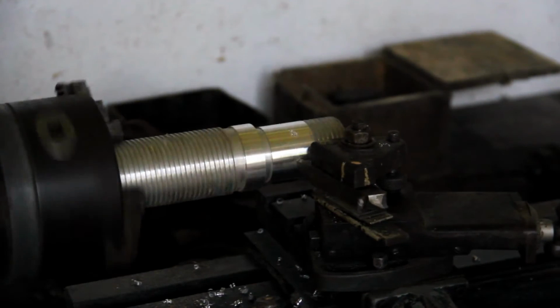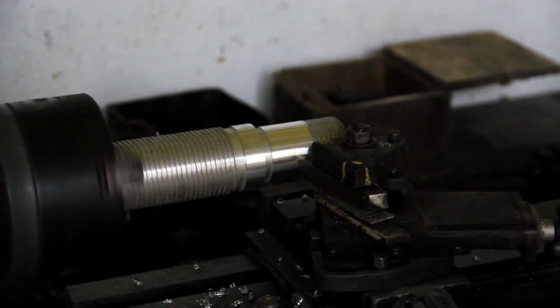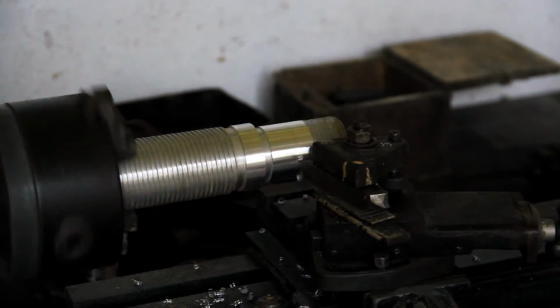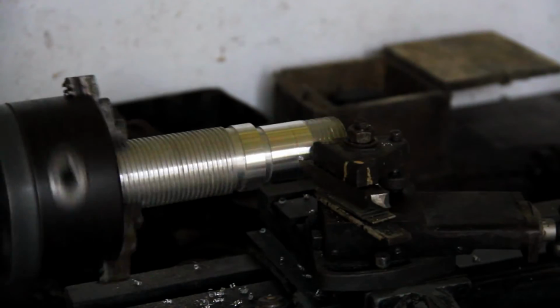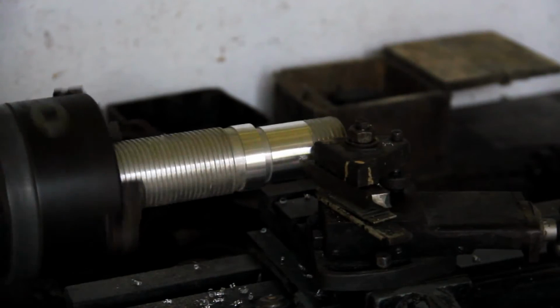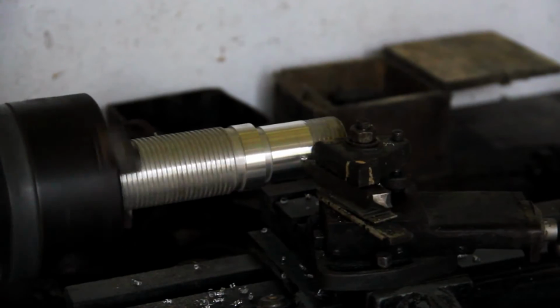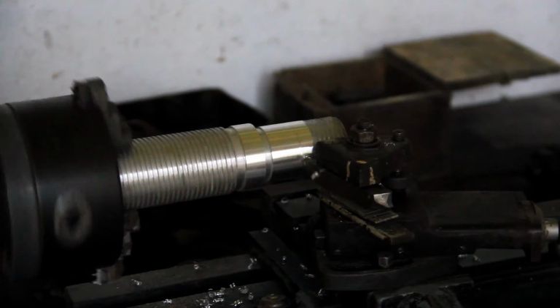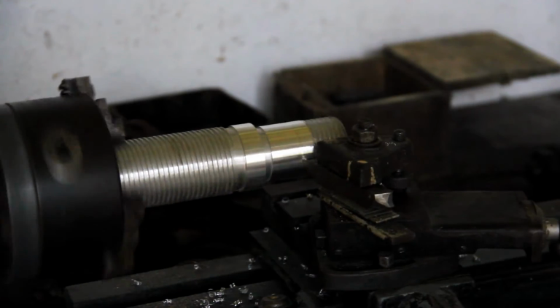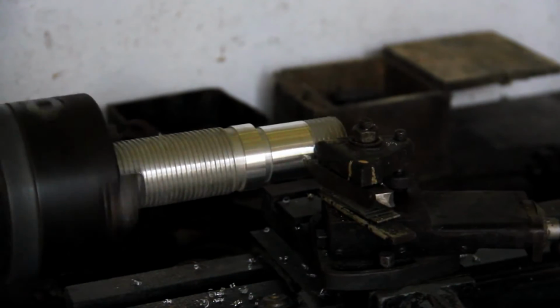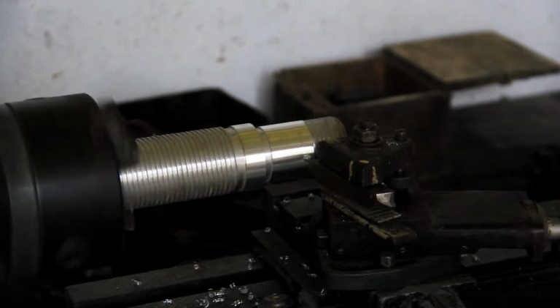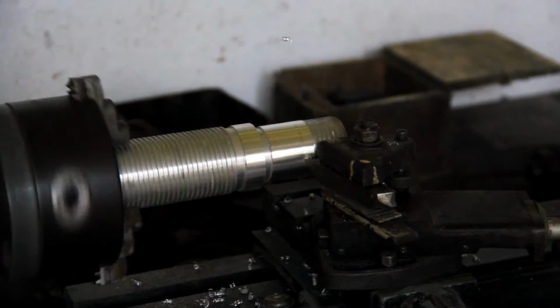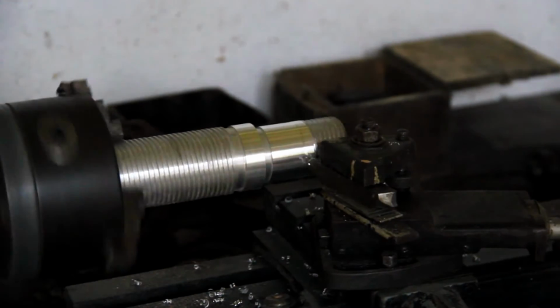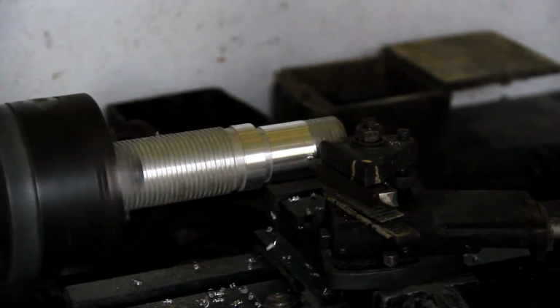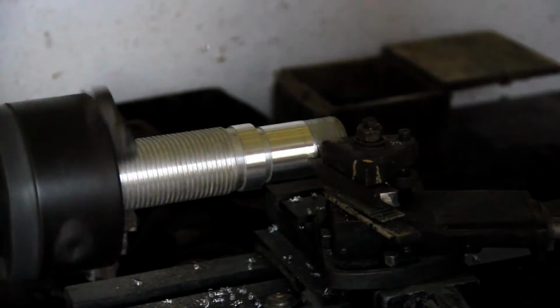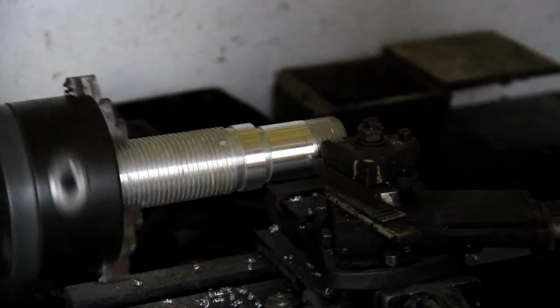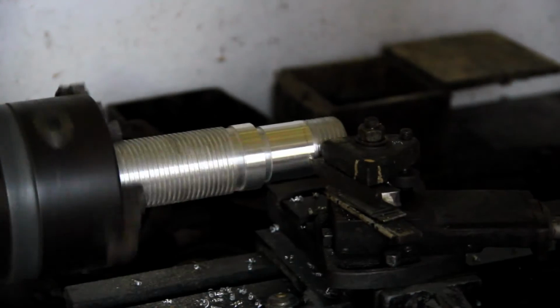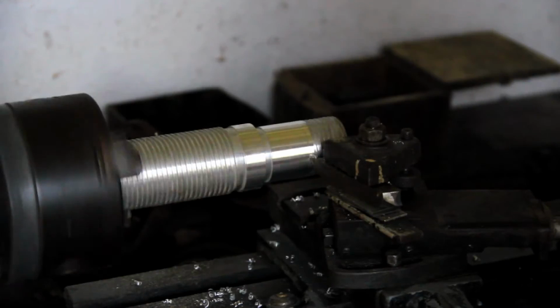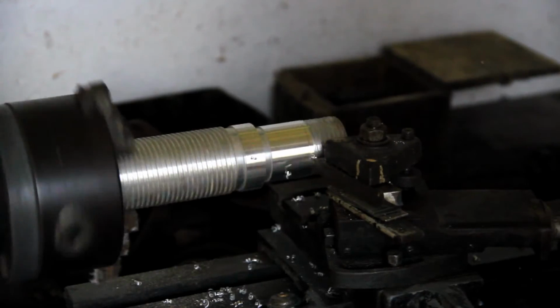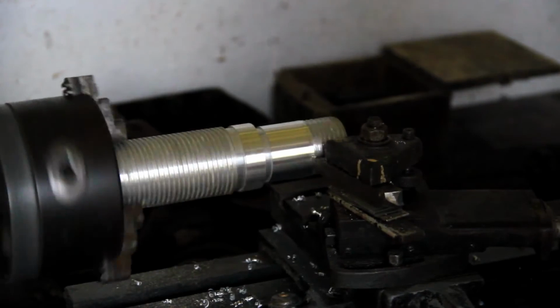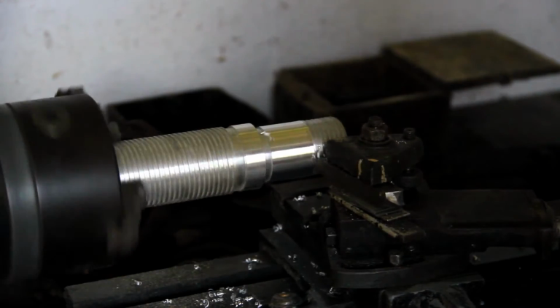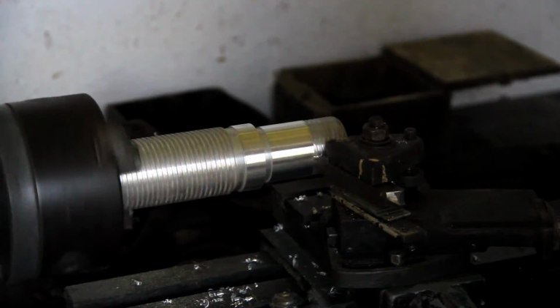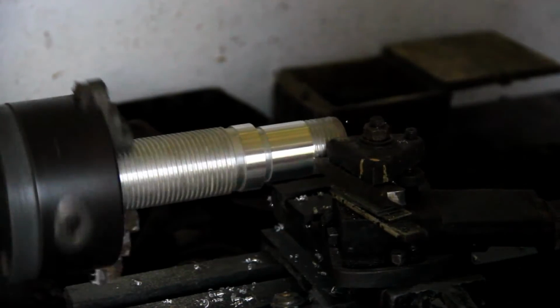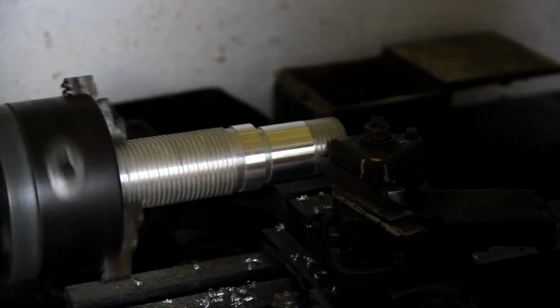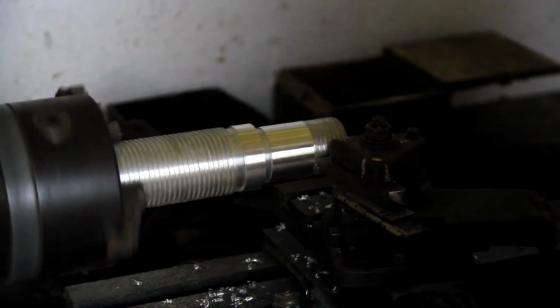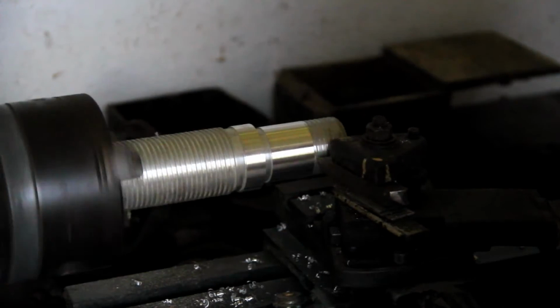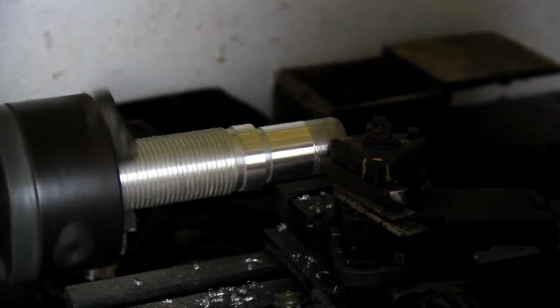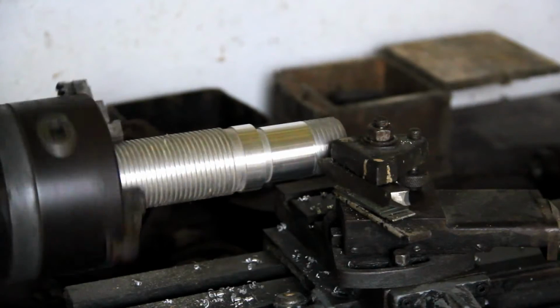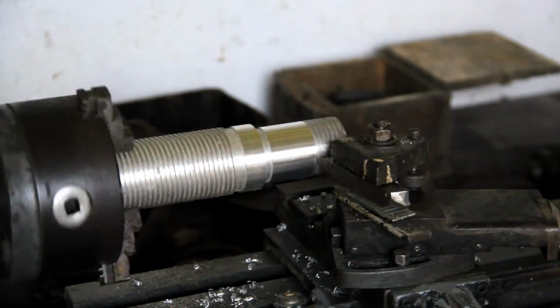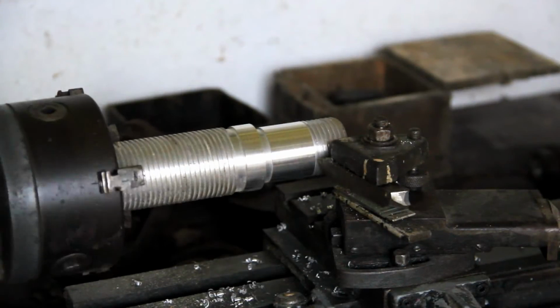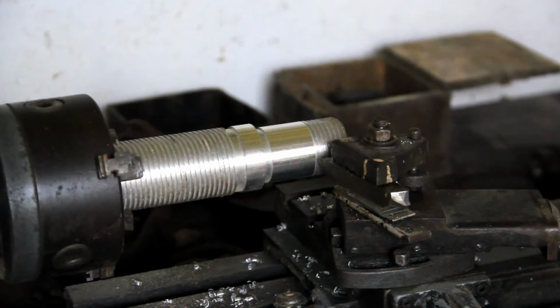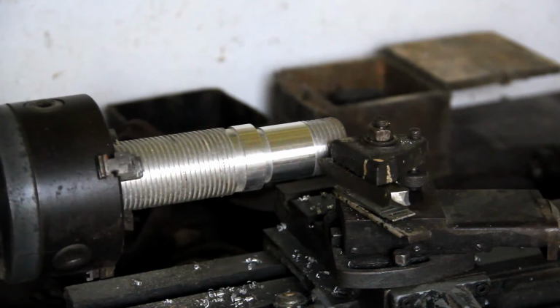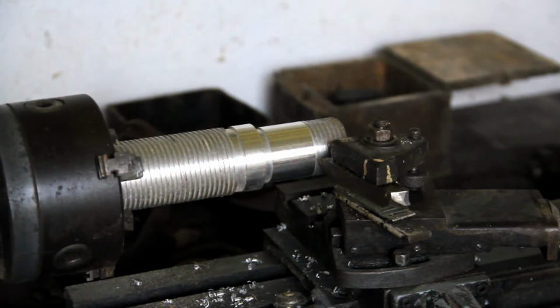I have been using this lathe since I was about 10 years old. My dad used to stand right behind me to make sure I was using it safely. That was more than 50 years ago, and I have been using it ever since.